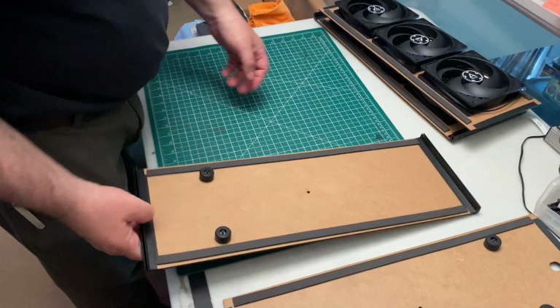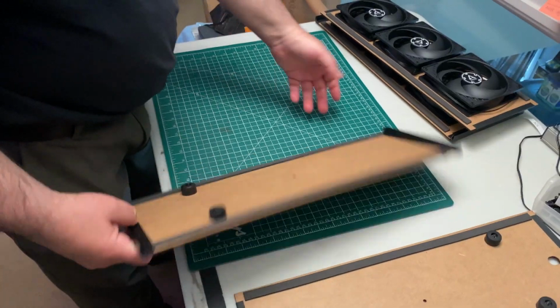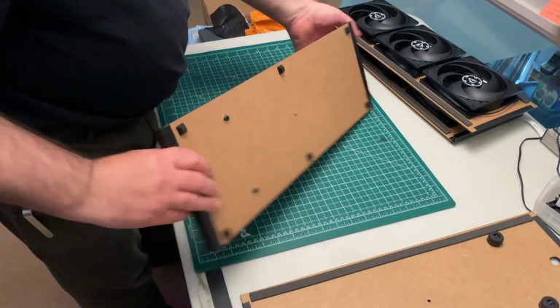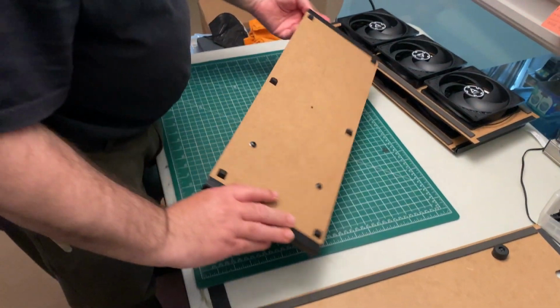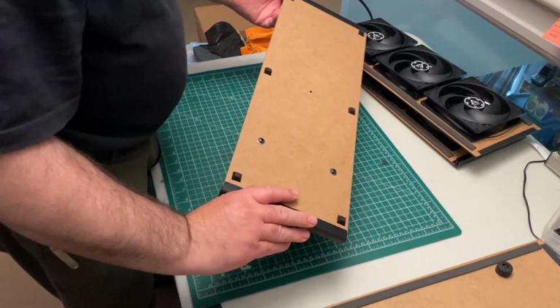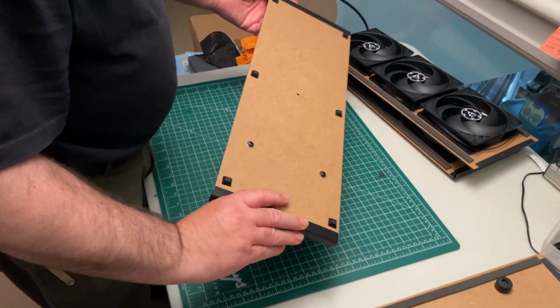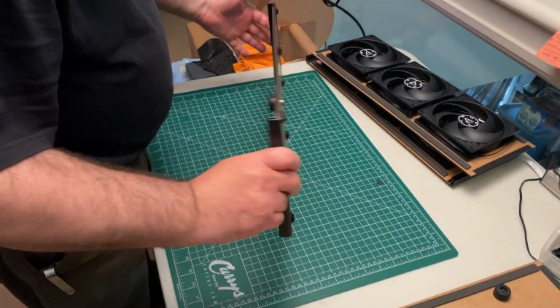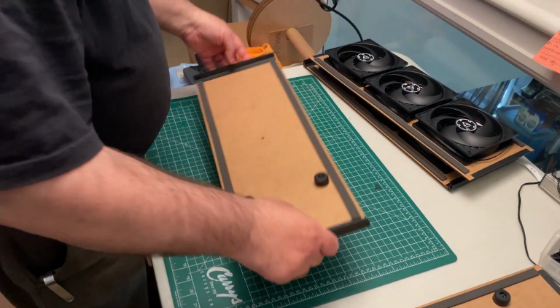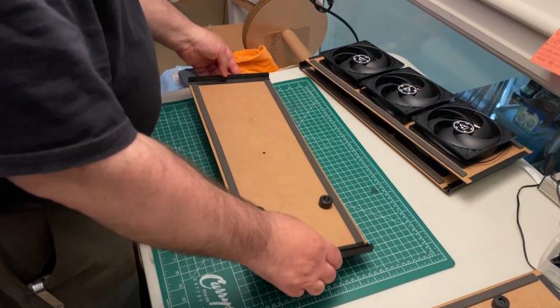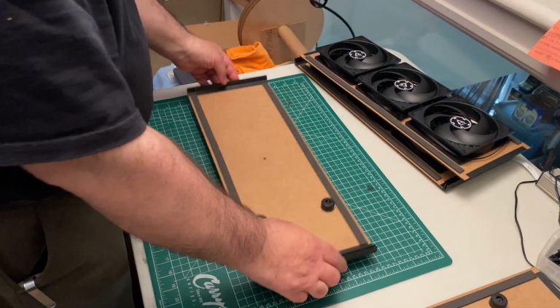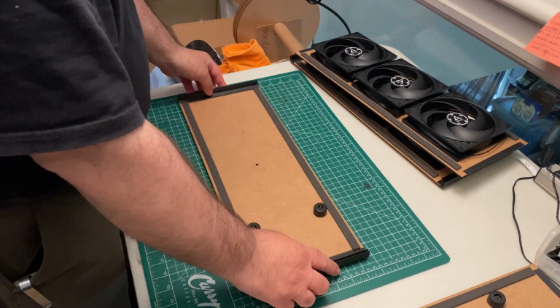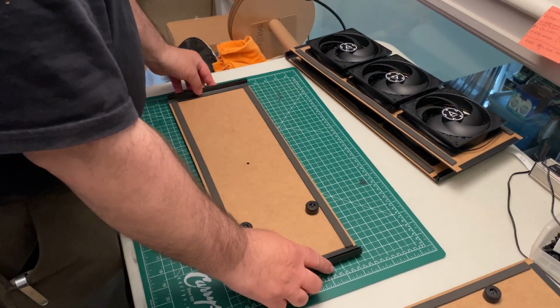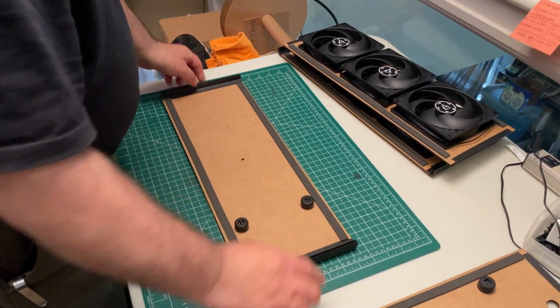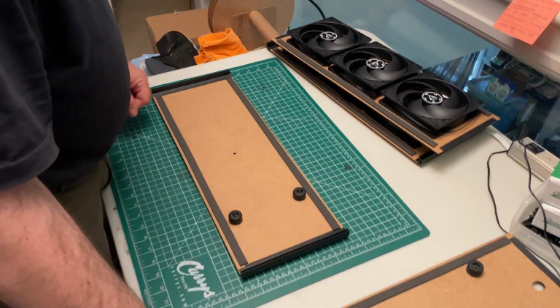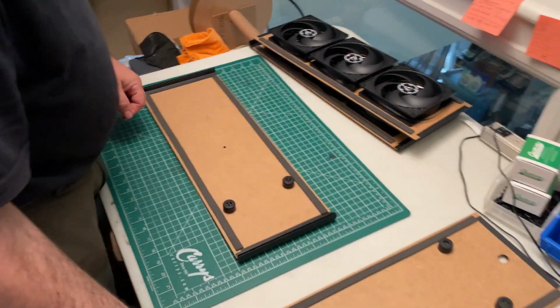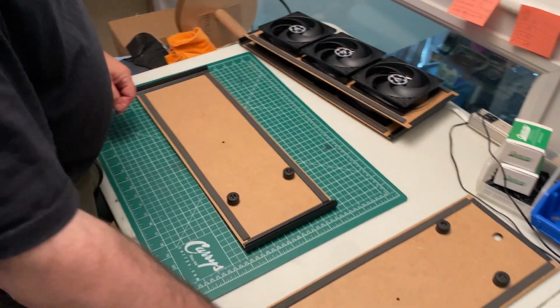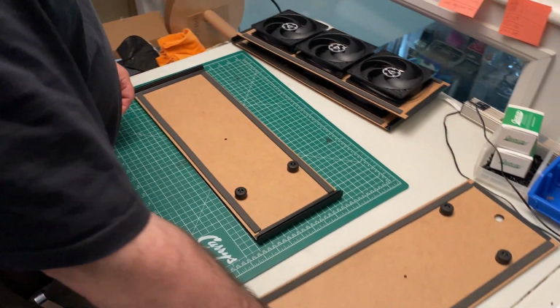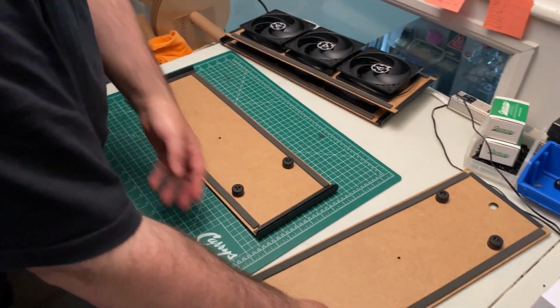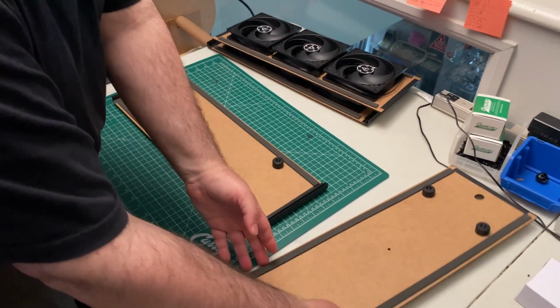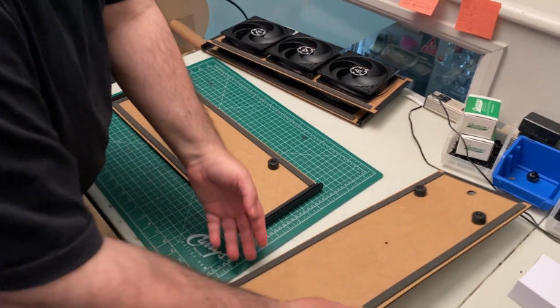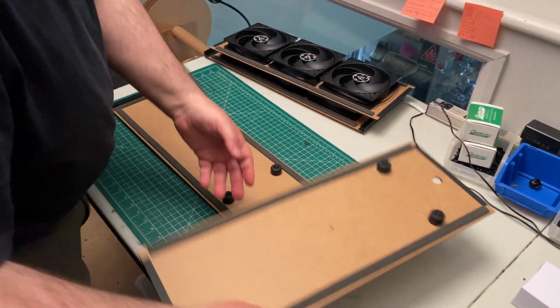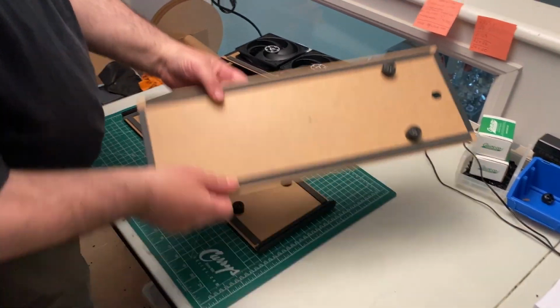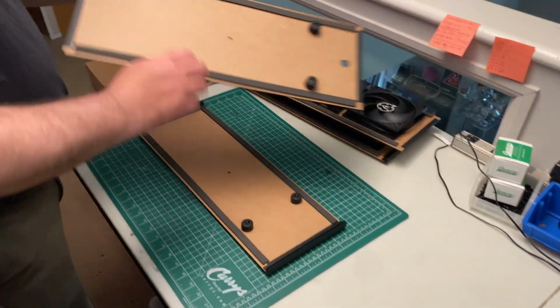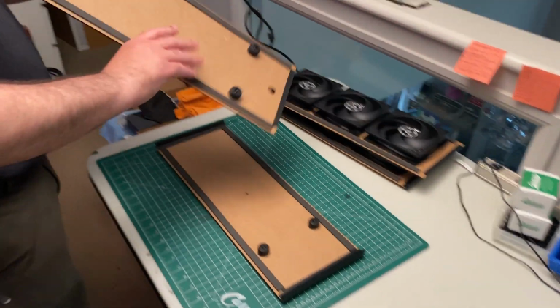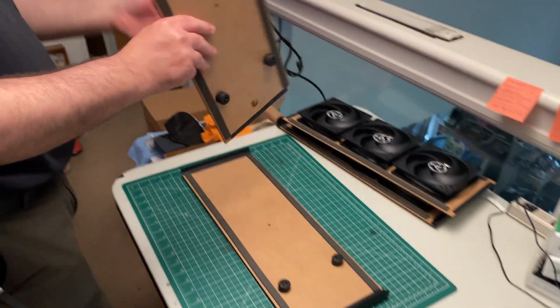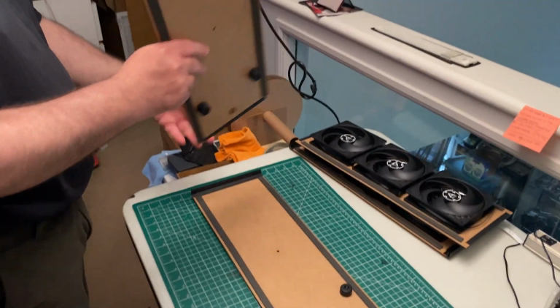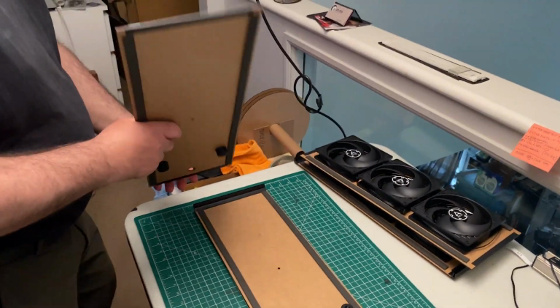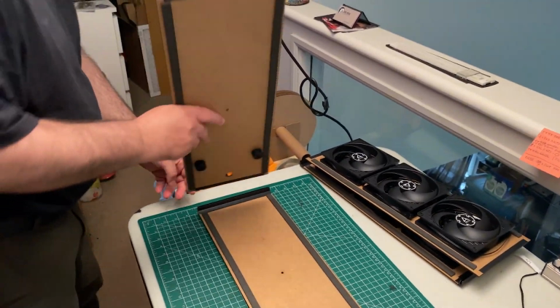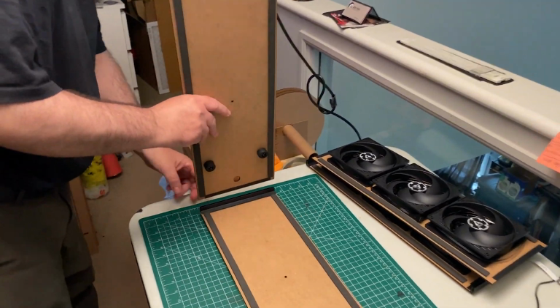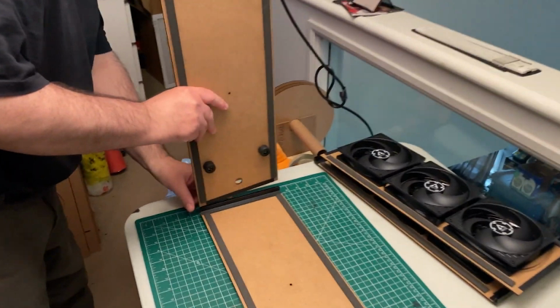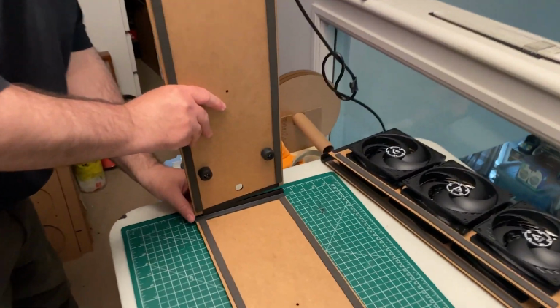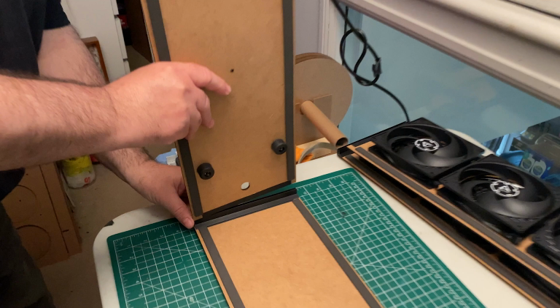First, start with the bottom panel. You can identify it by the rubber feet. Take the panel without fans on it and connect it to the friction fit corner.